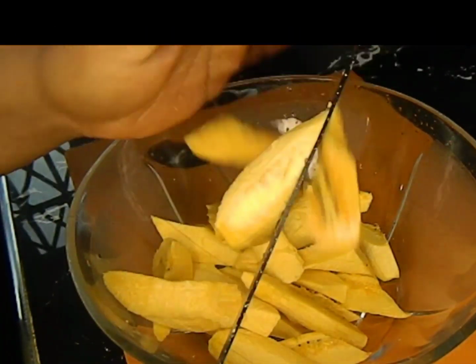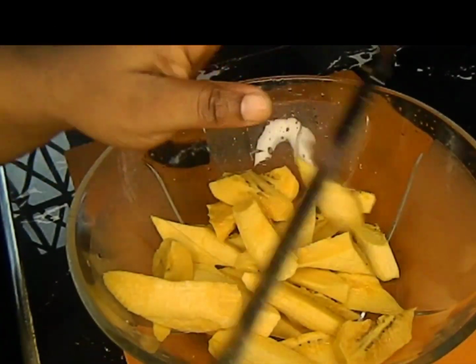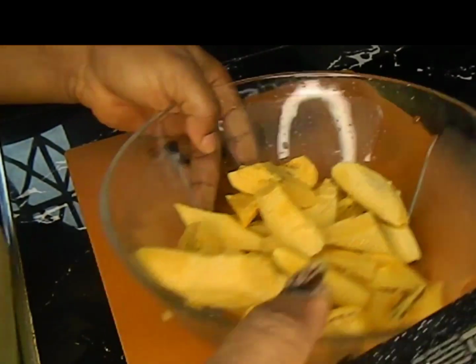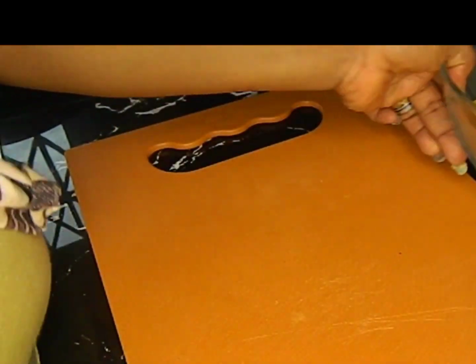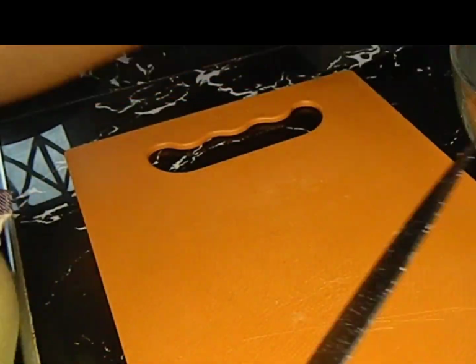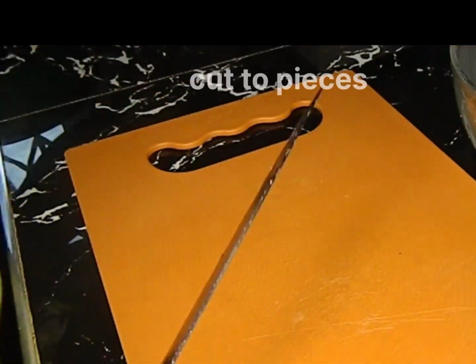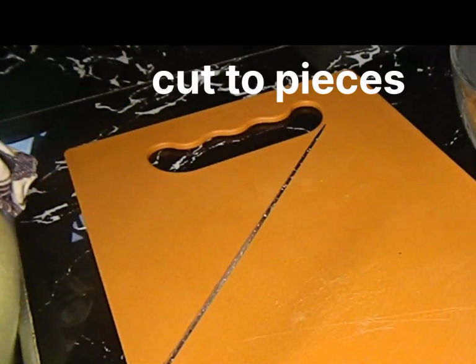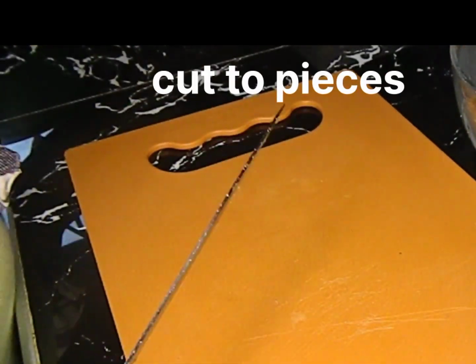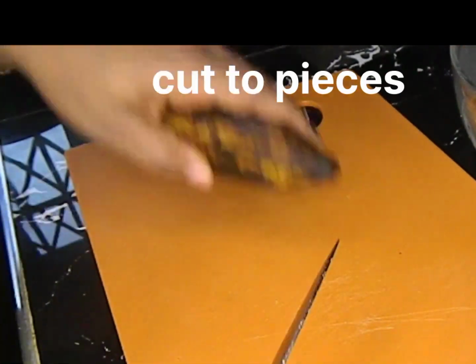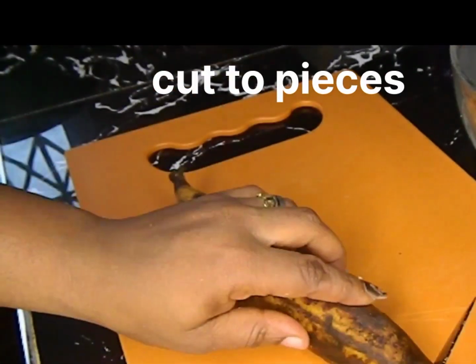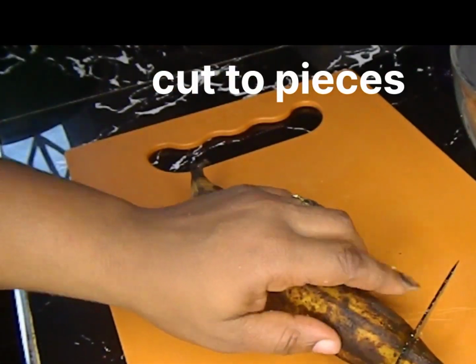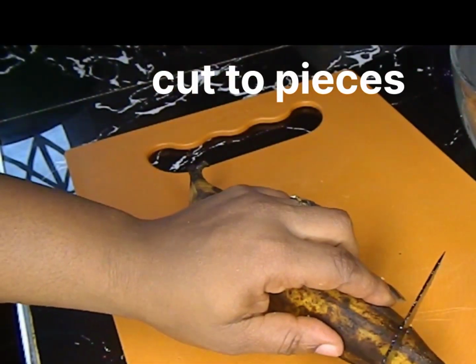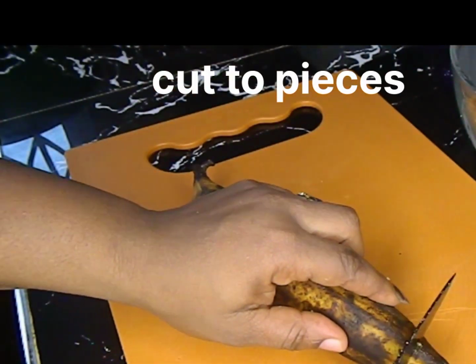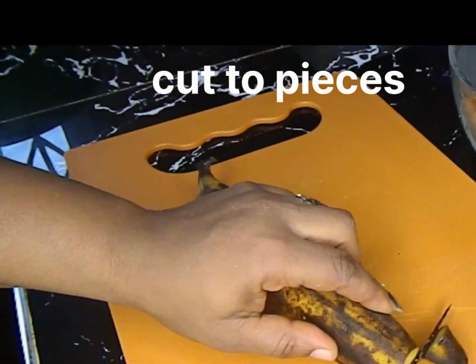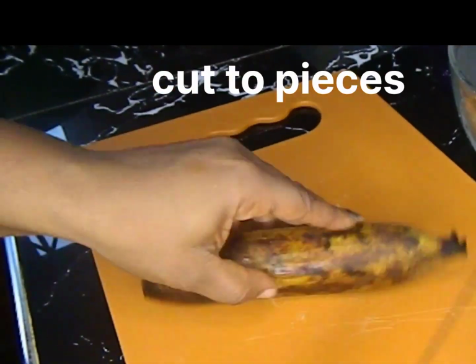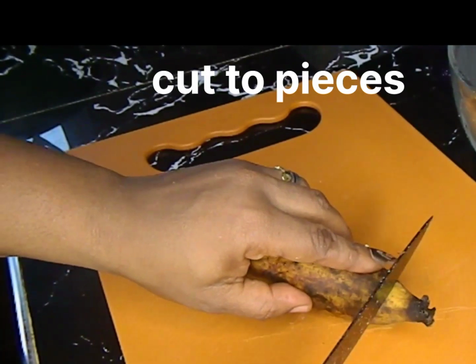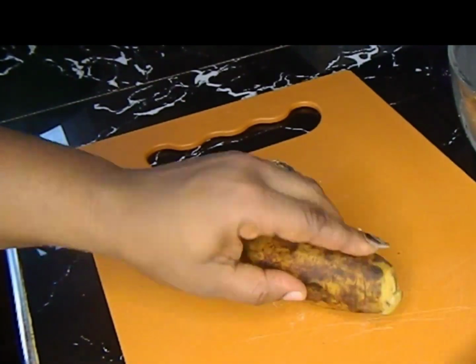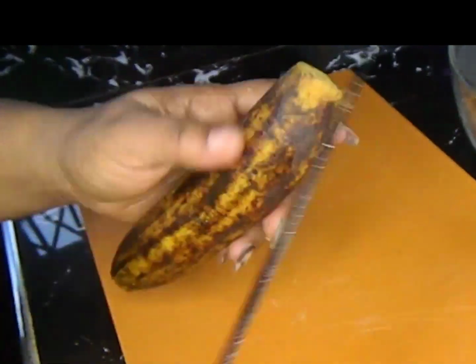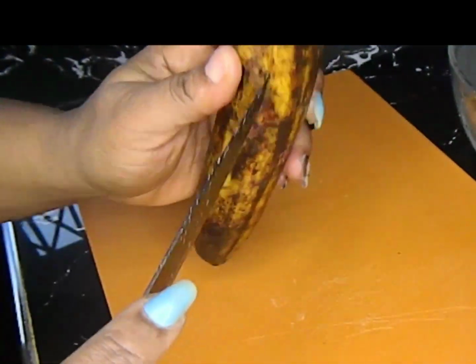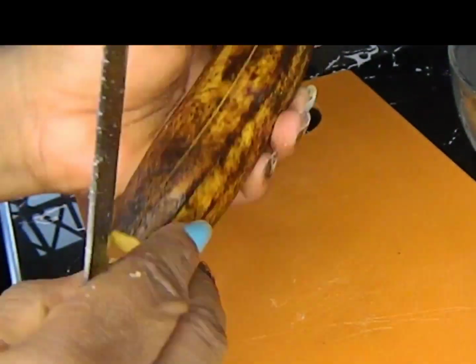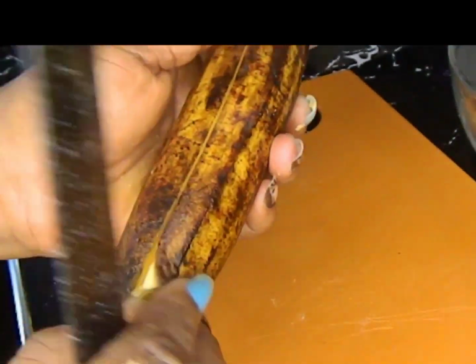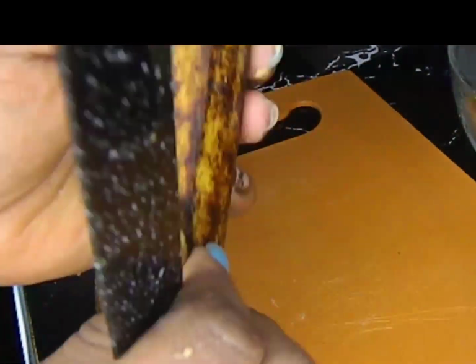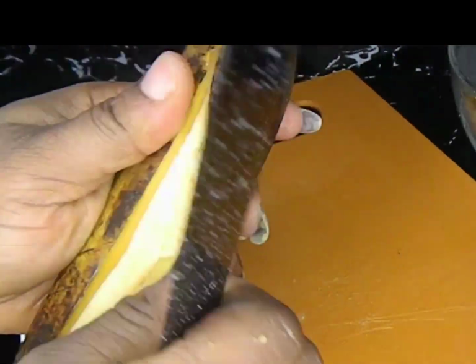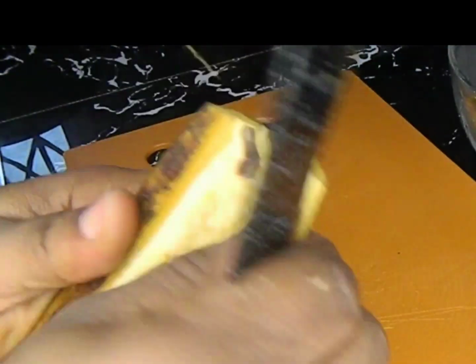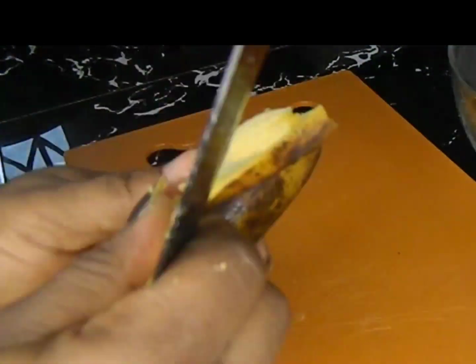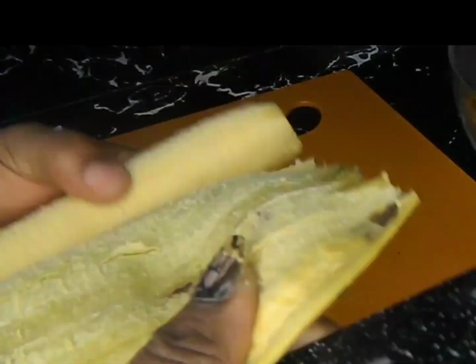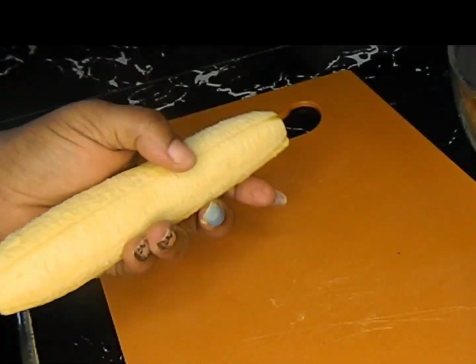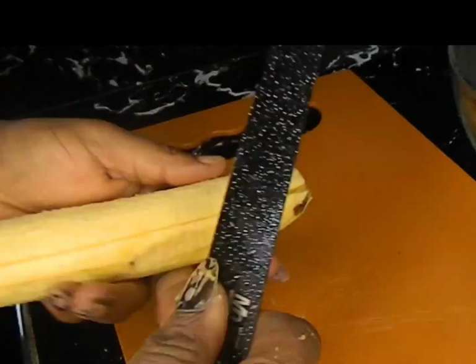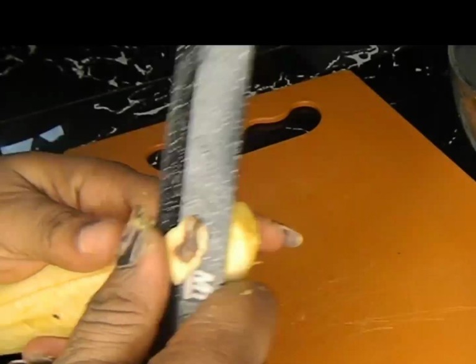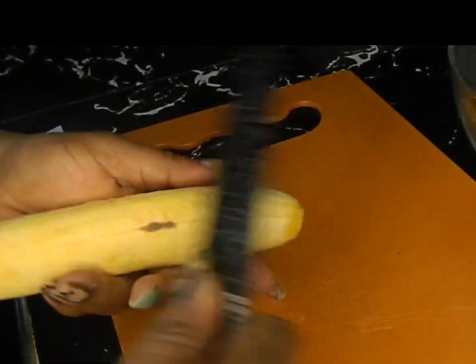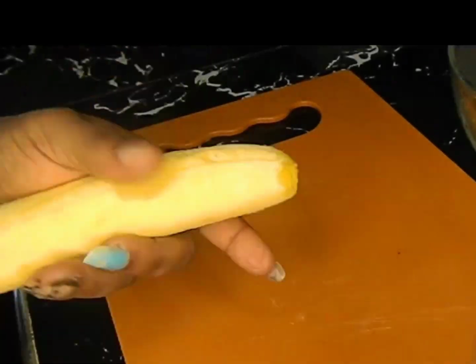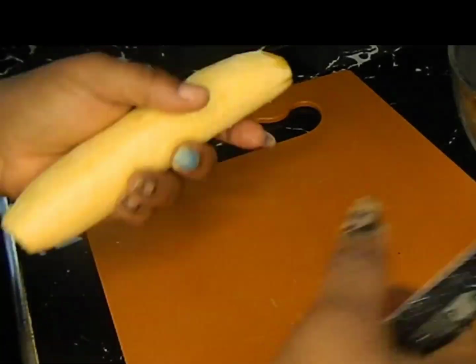This is our plantain and we just have to cut it into smaller pieces, more like chips. And we're going to be spicing it.